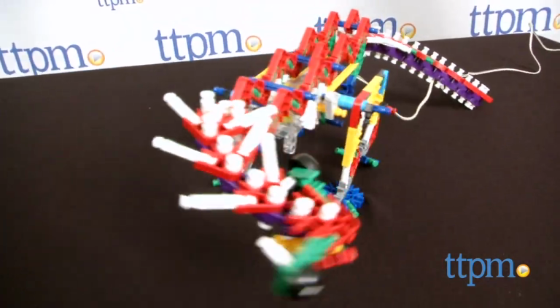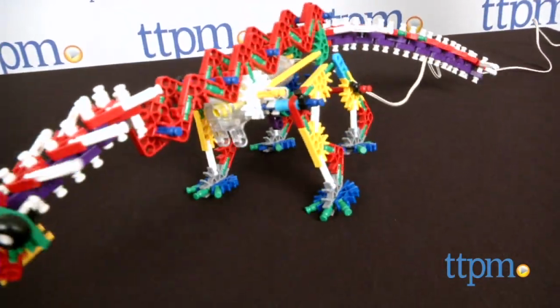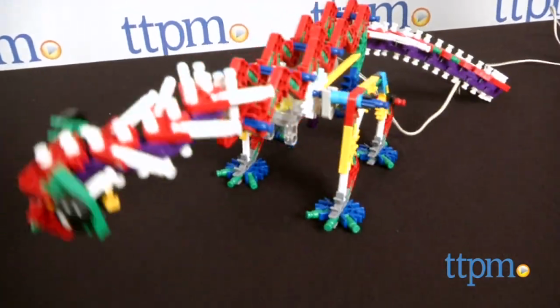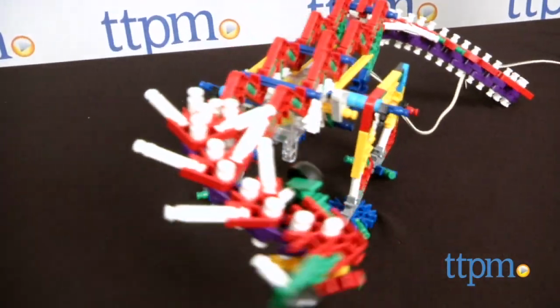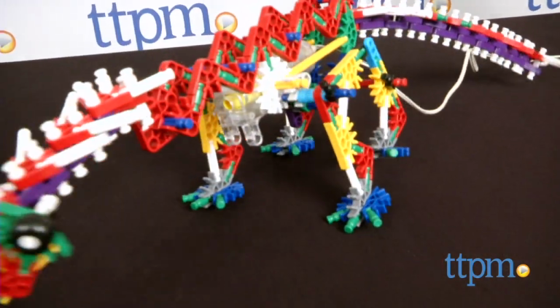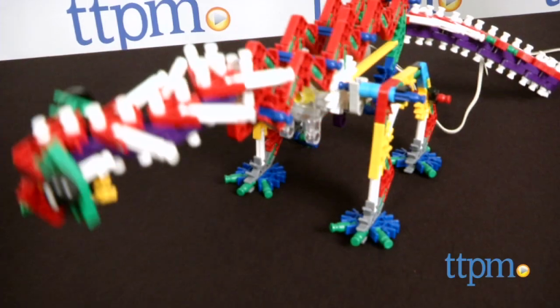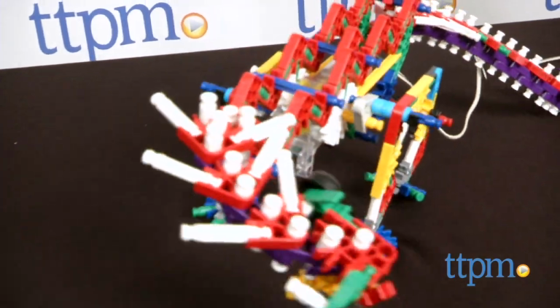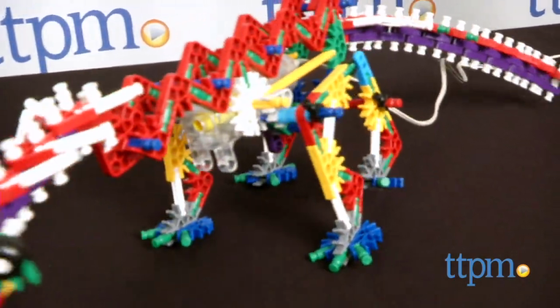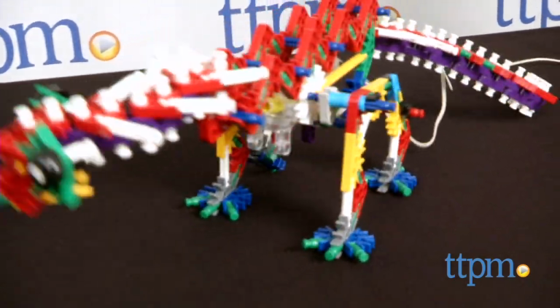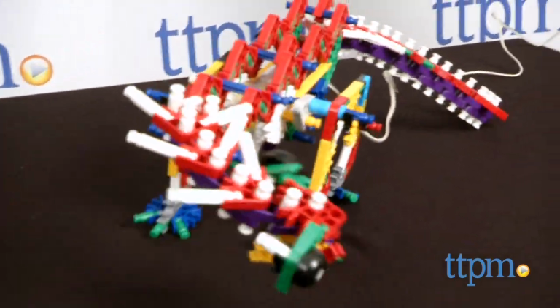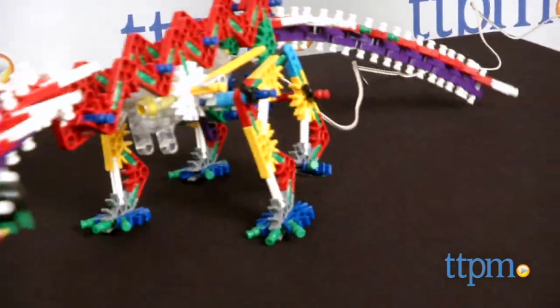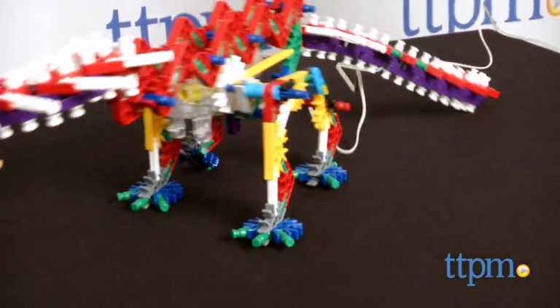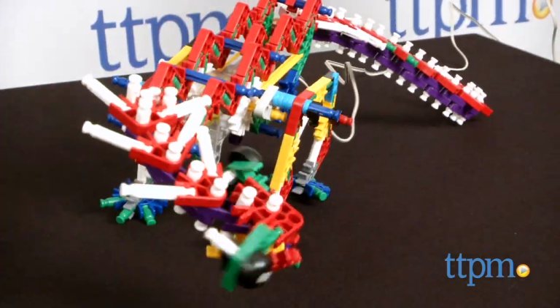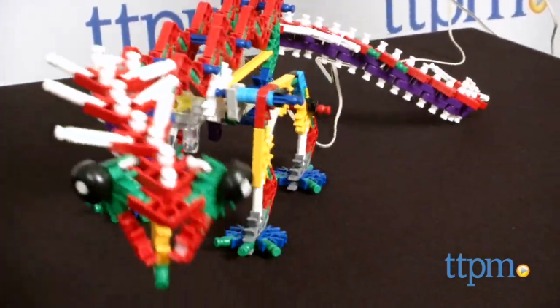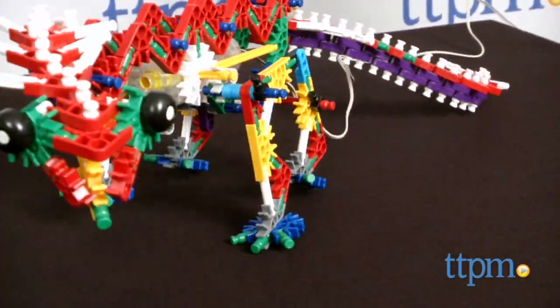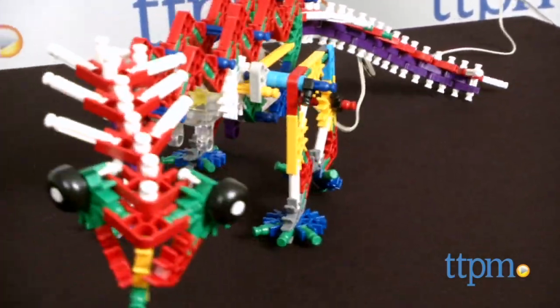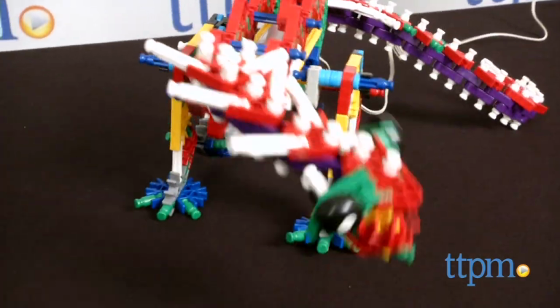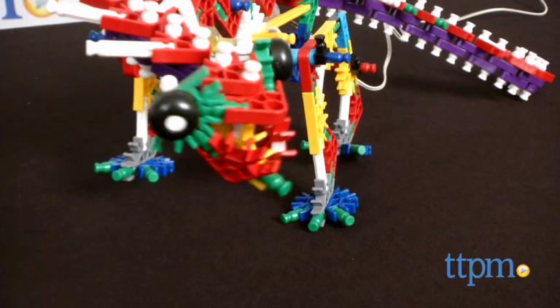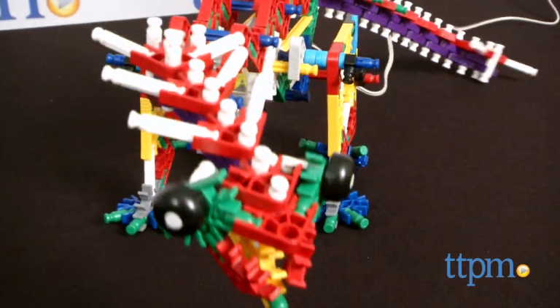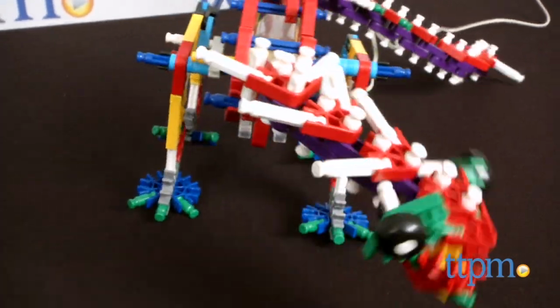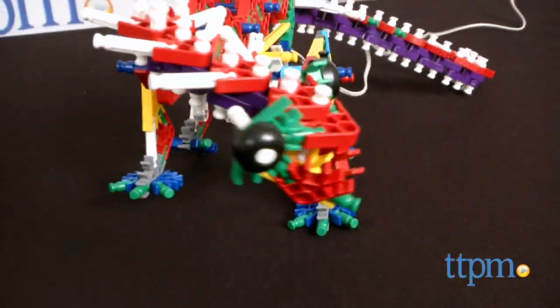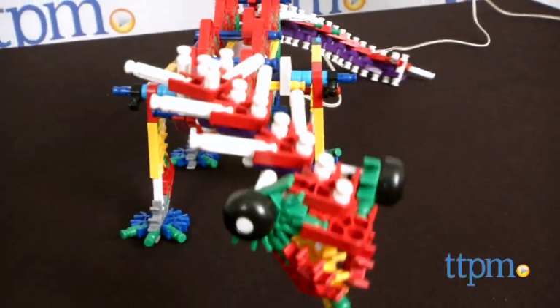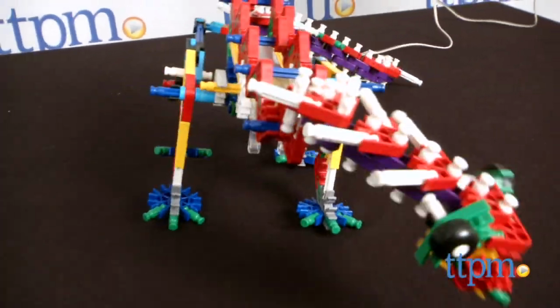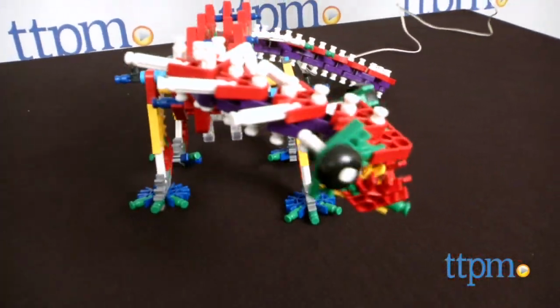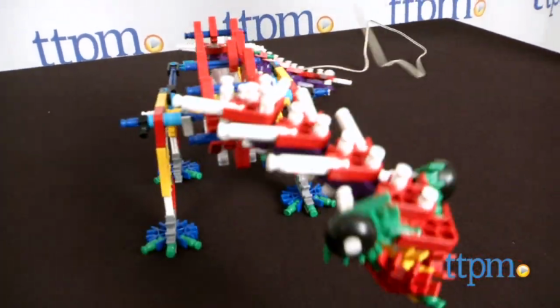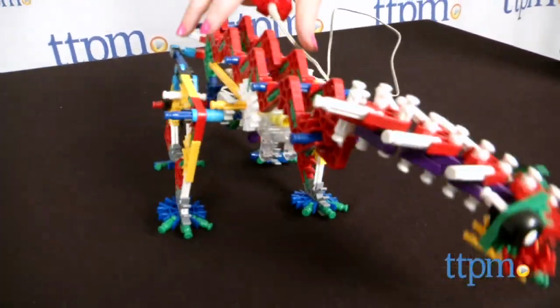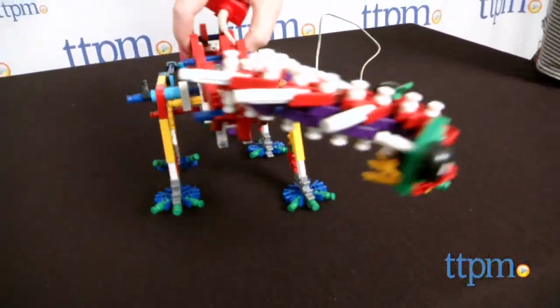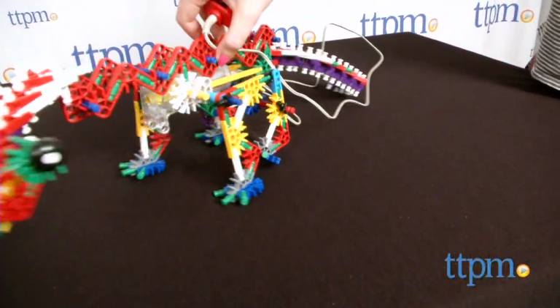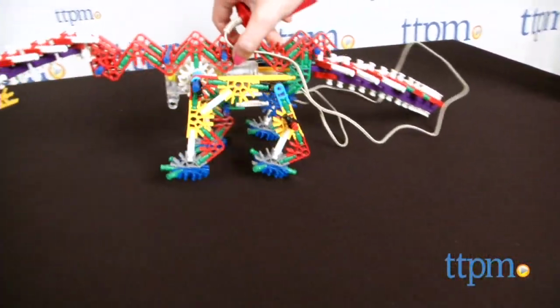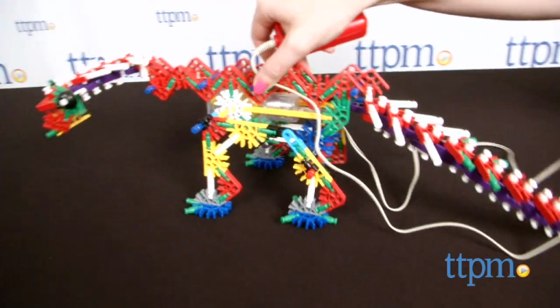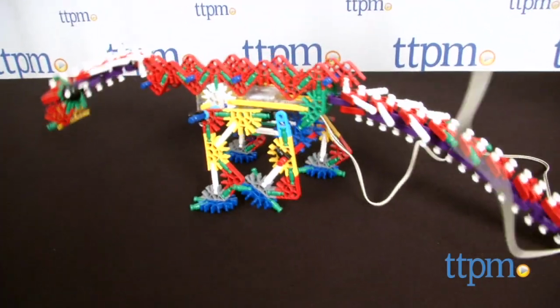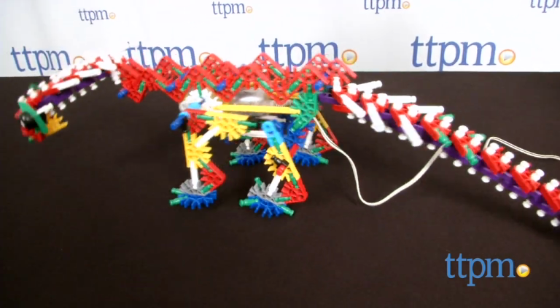It took our expert builder about 45 minutes to put this K'nex dino together. However, we think it will take the average builder a few hours to put together. Kids on the lower end of the recommended age grade may also need some adult assistance.